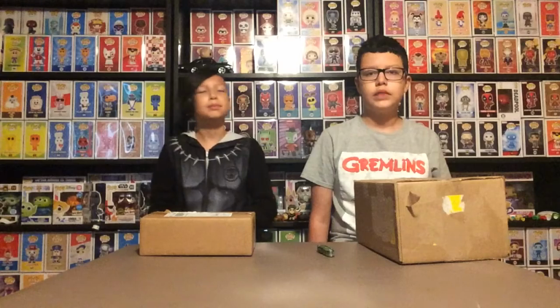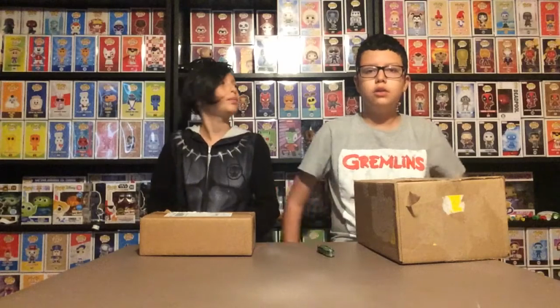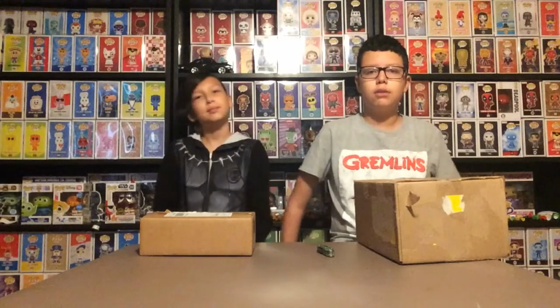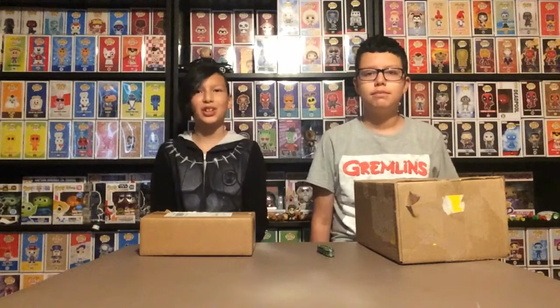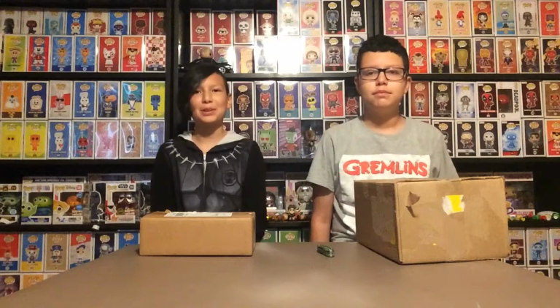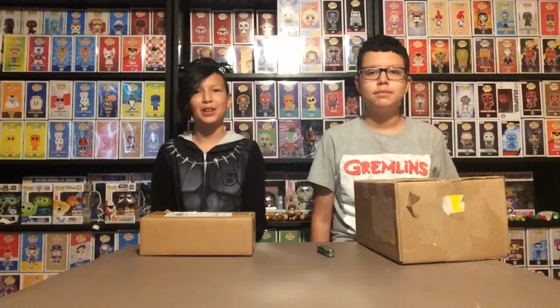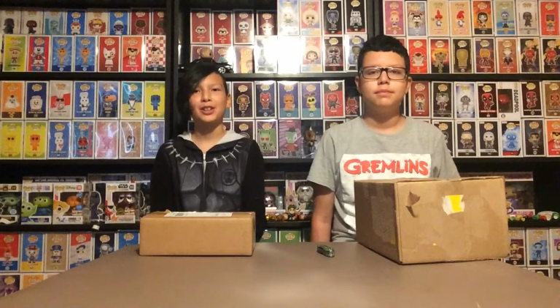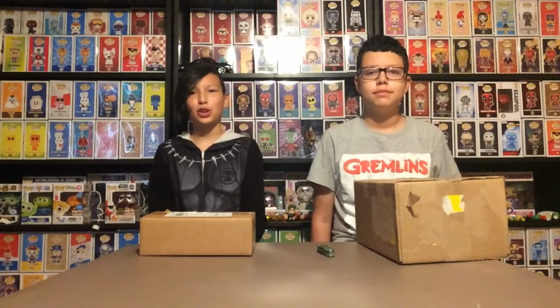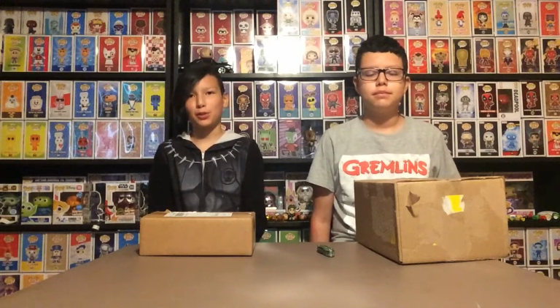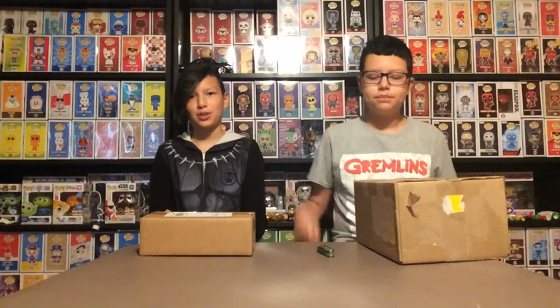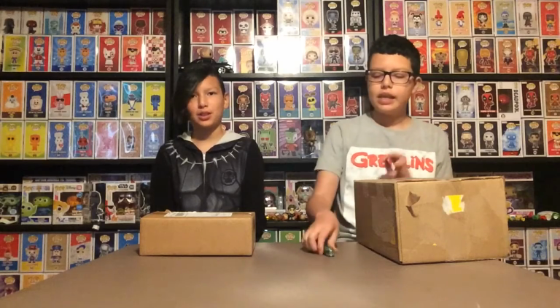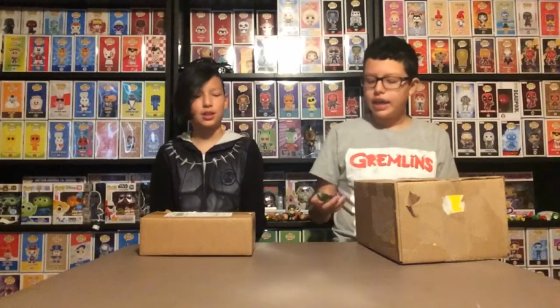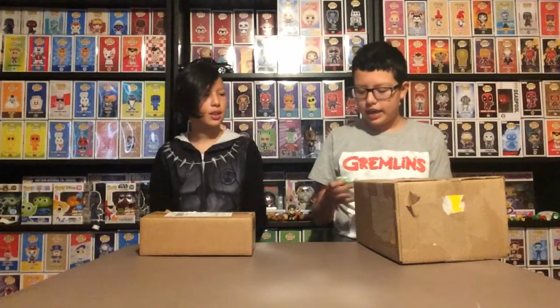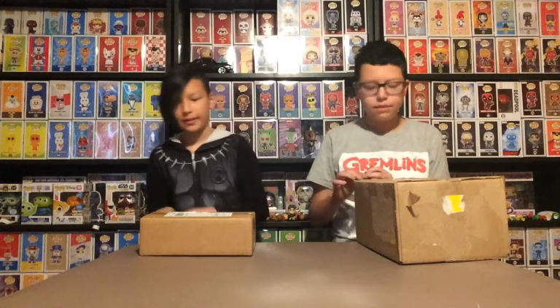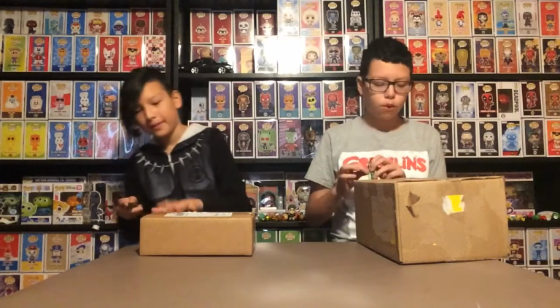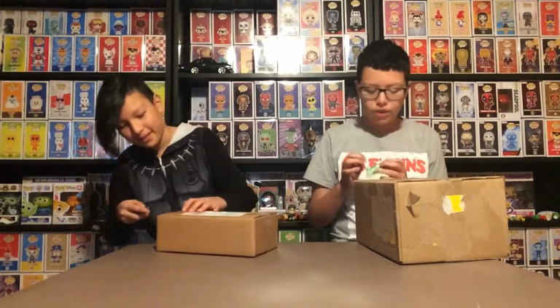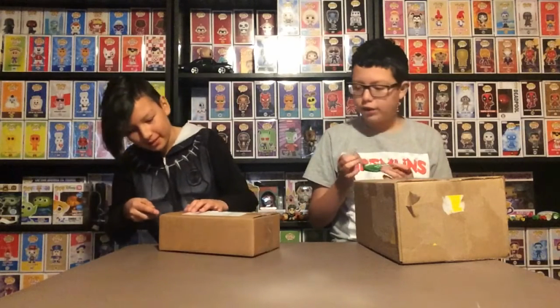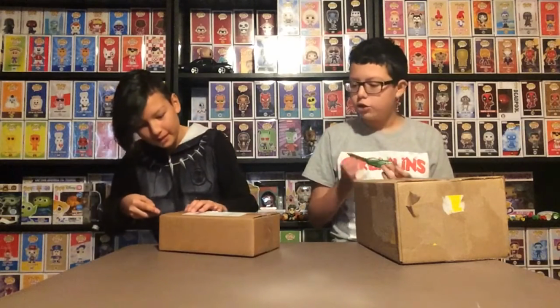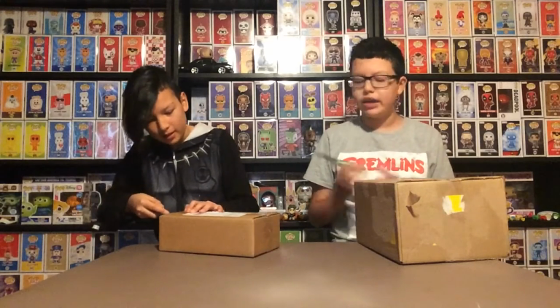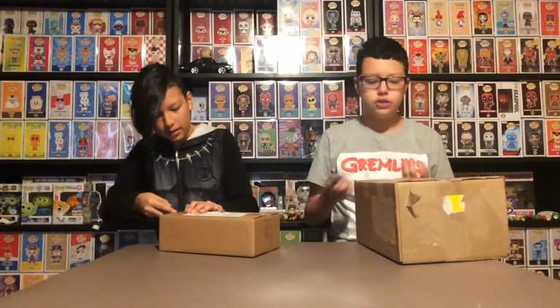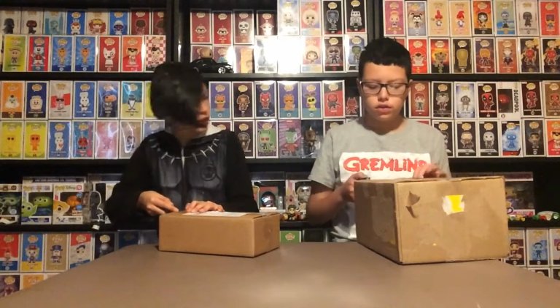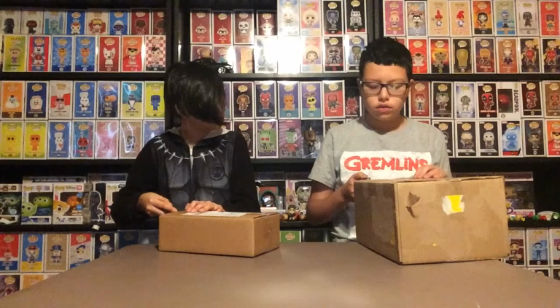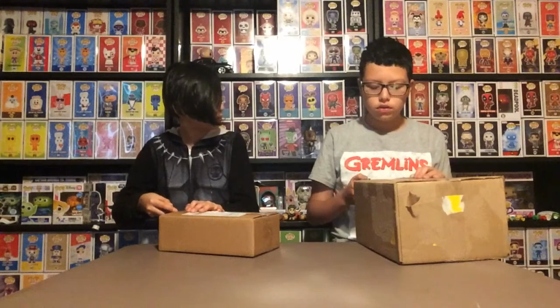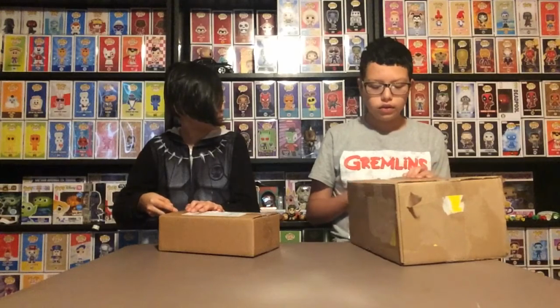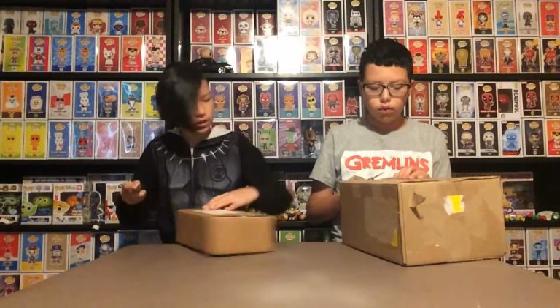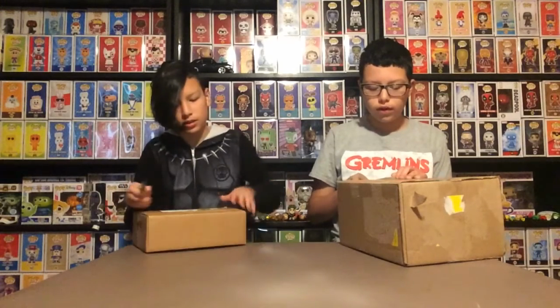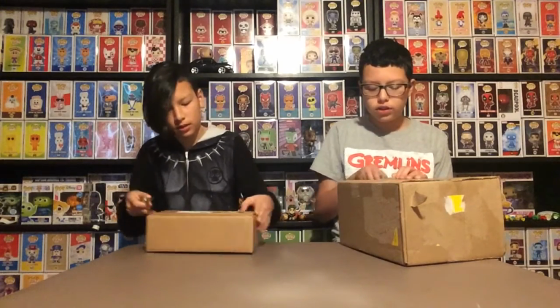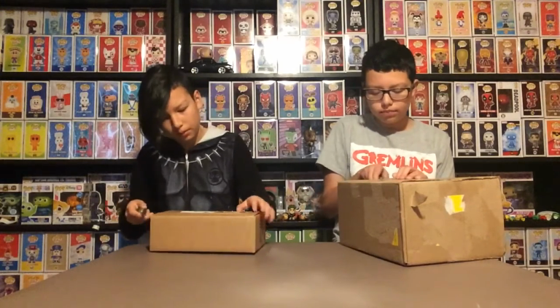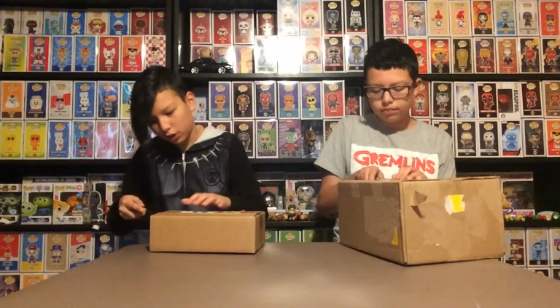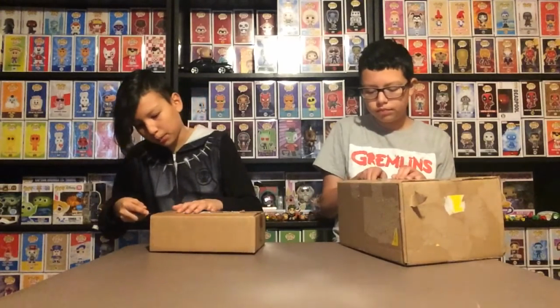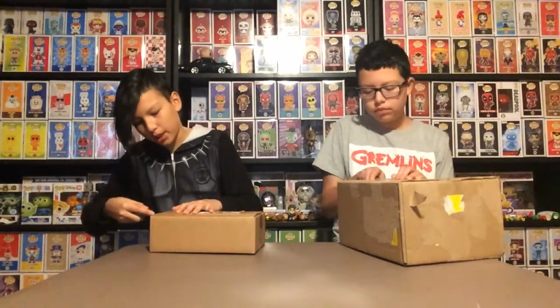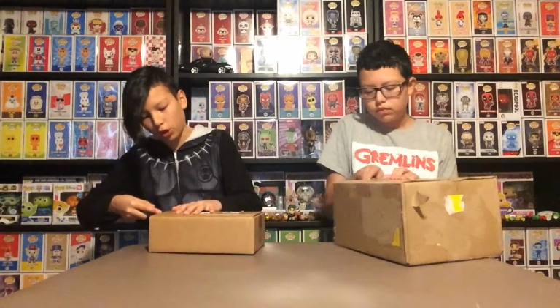Hello and welcome to another episode of Those Bros Funkos. Today we have two packages — one from Azure Collectibles and Mercury.